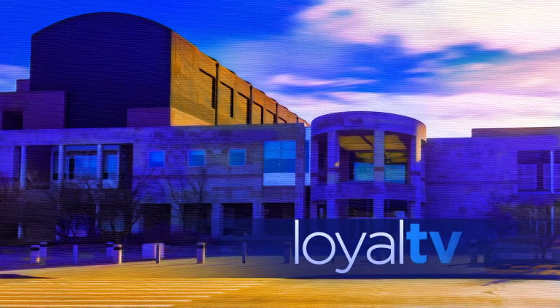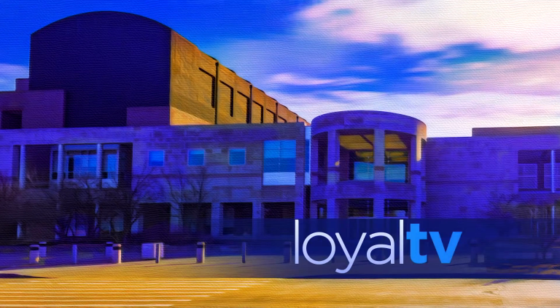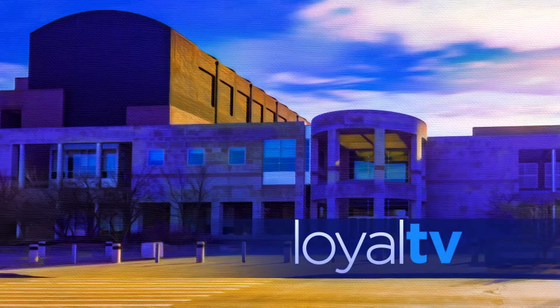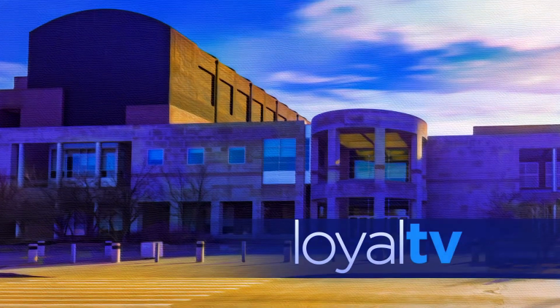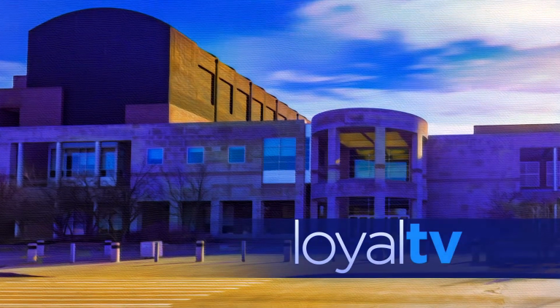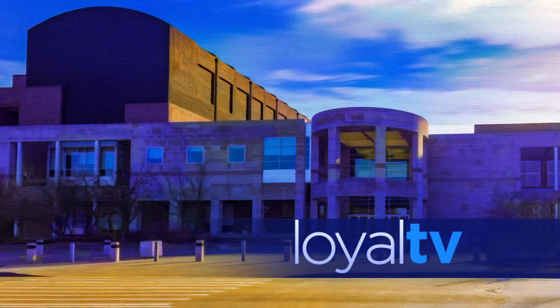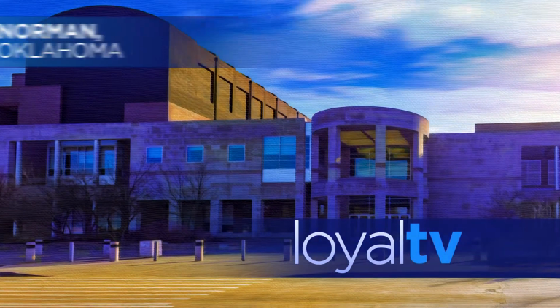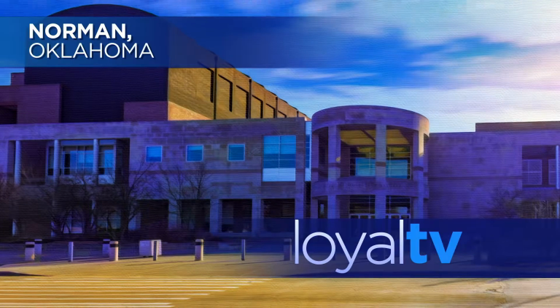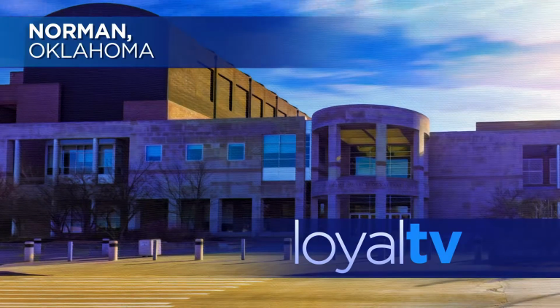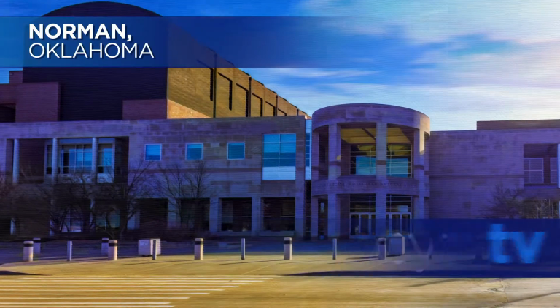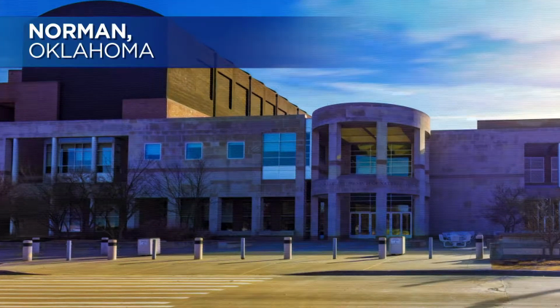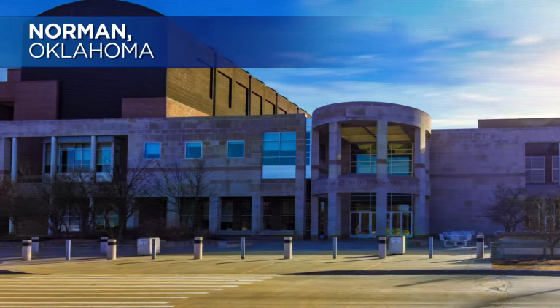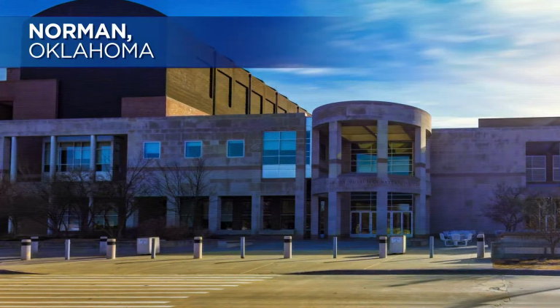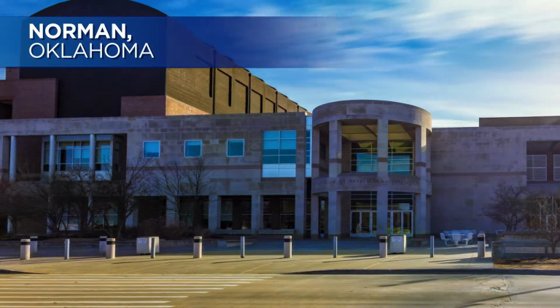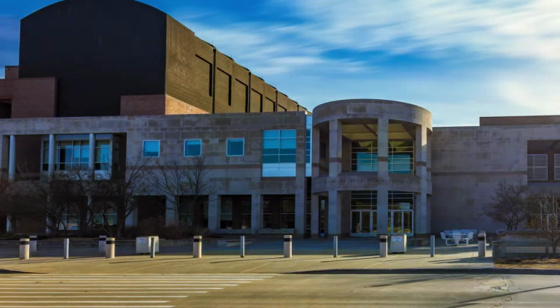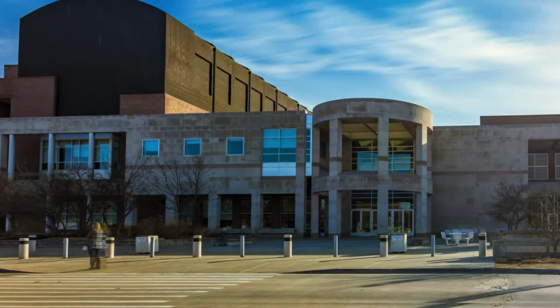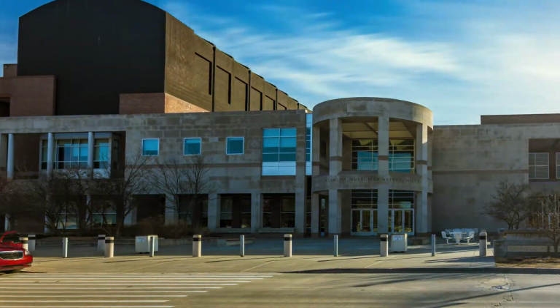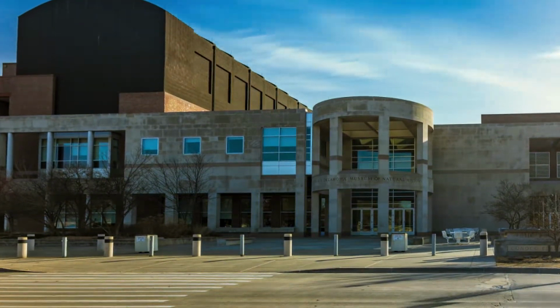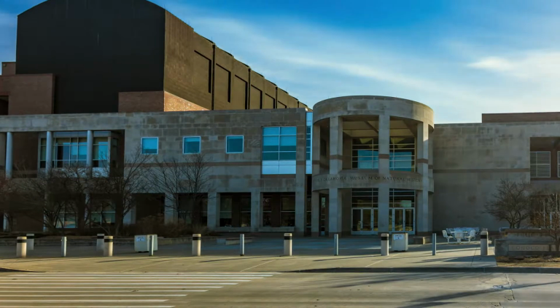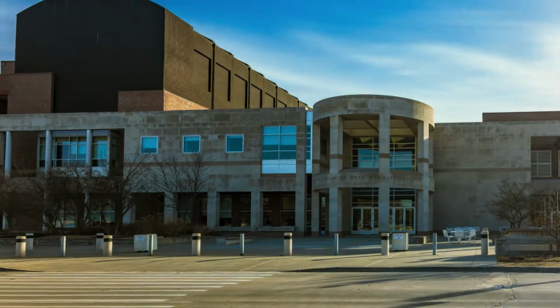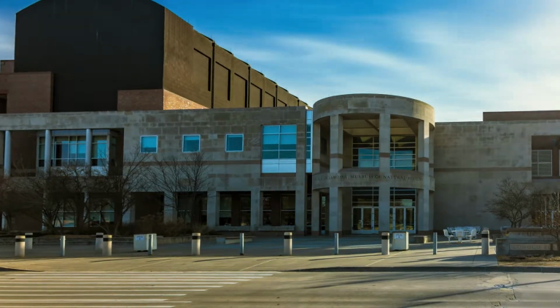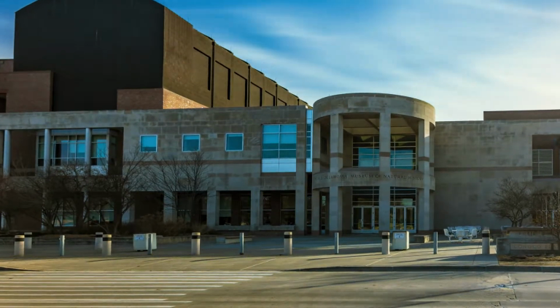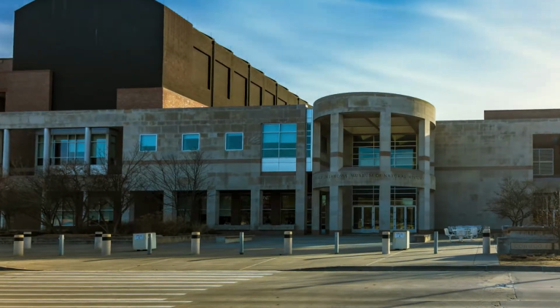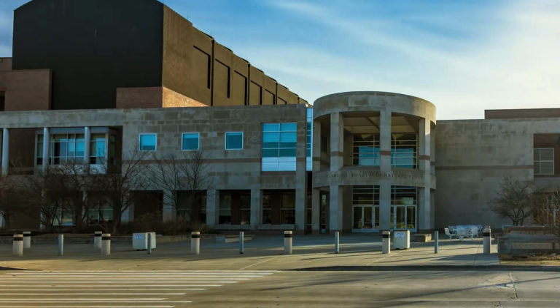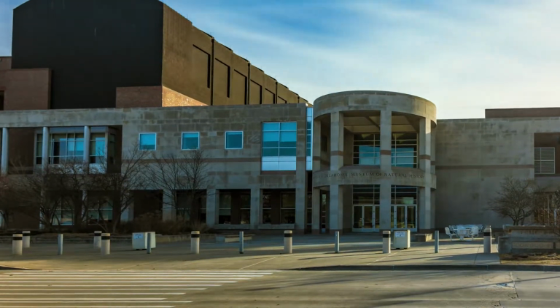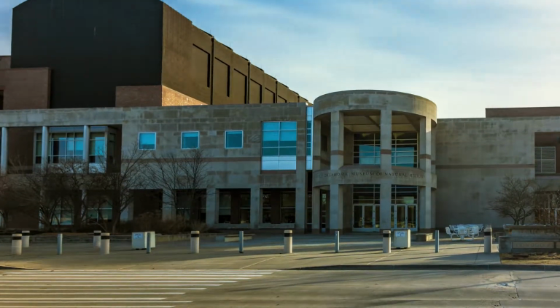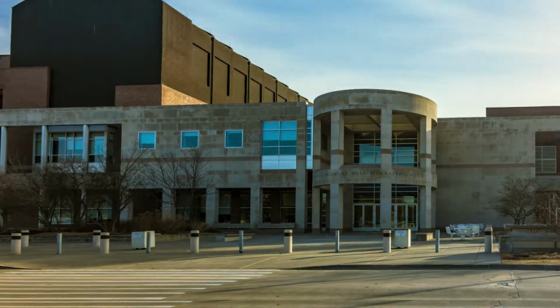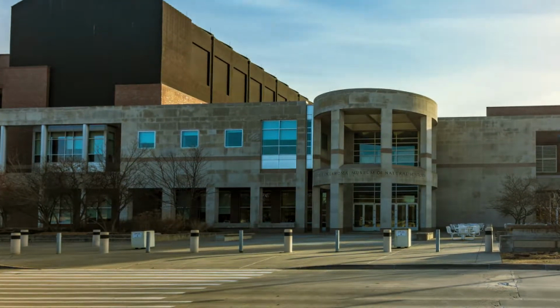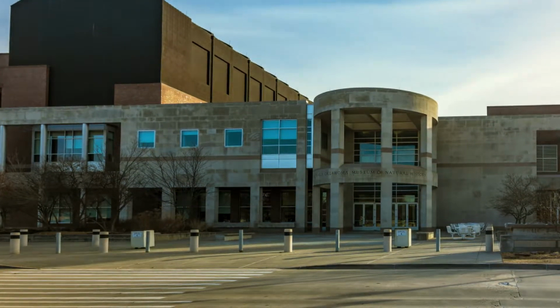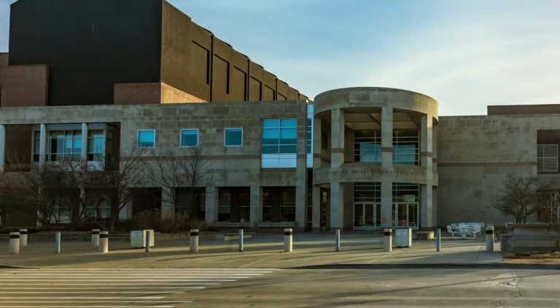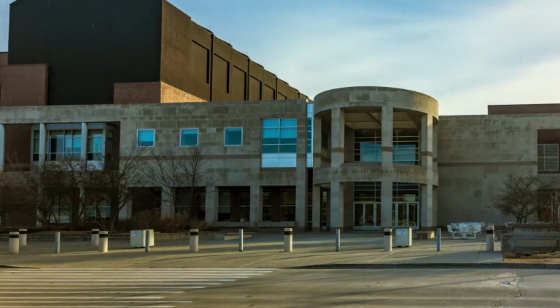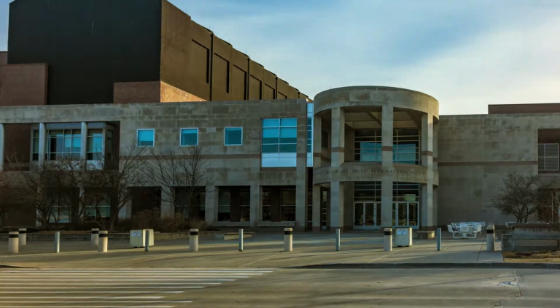Welcome back to Loyal TV. We're in Norman, Oklahoma at the Sam Noble Oklahoma Museum of Natural History. Join us as we explore how this institution became one of the greatest museums that continues to educate and inspire.